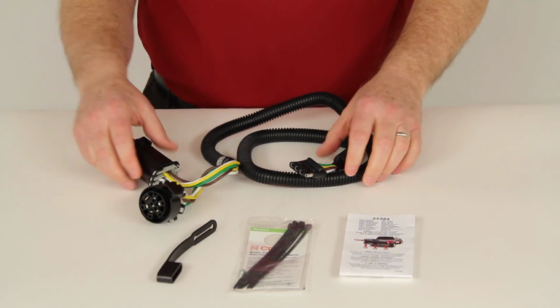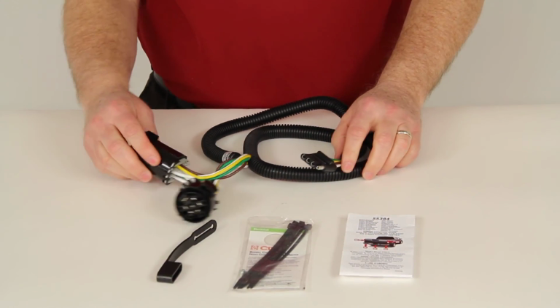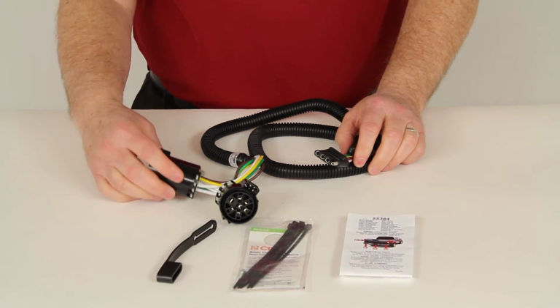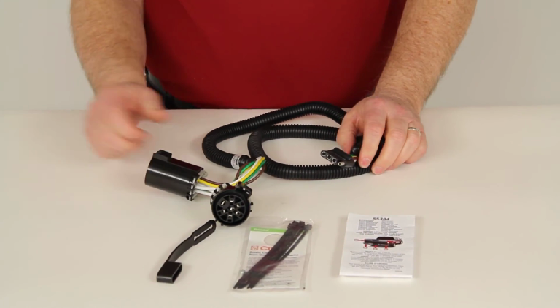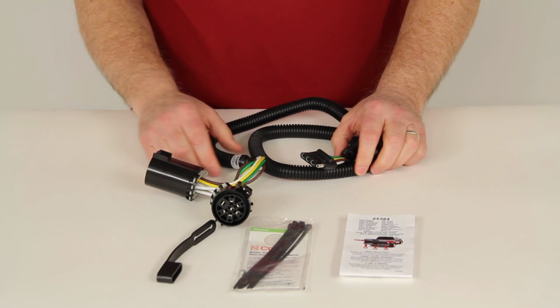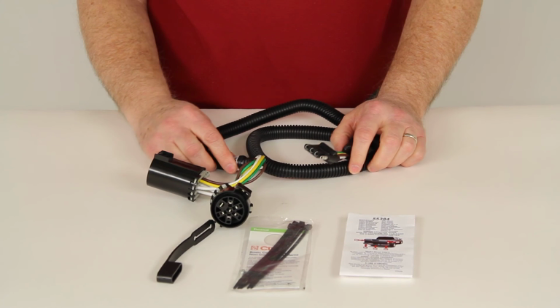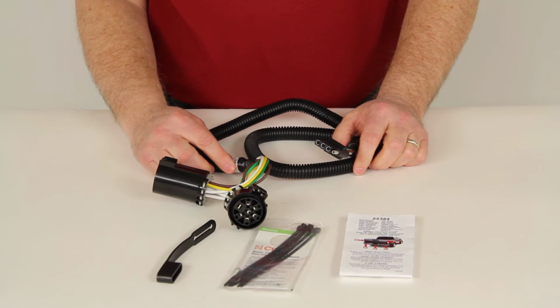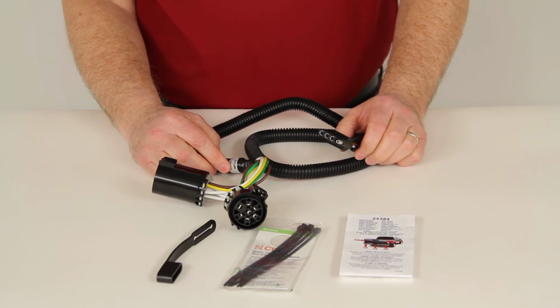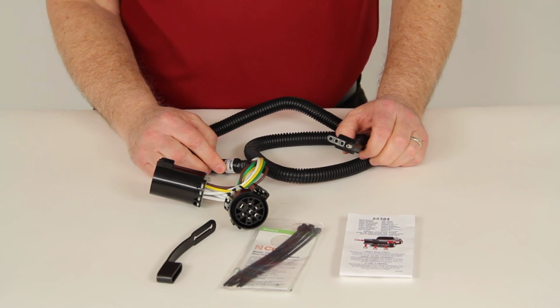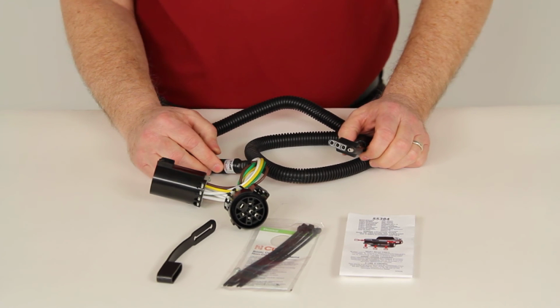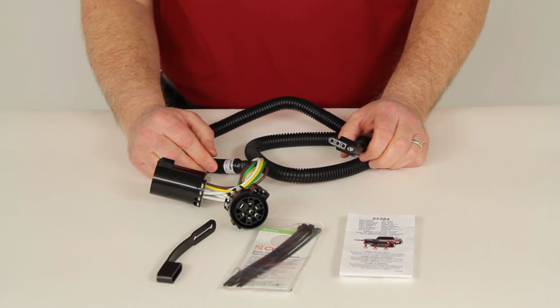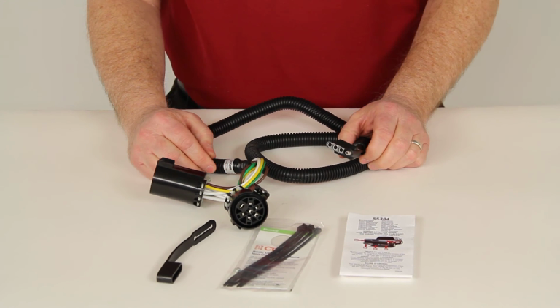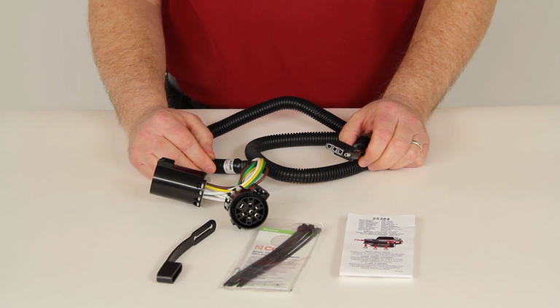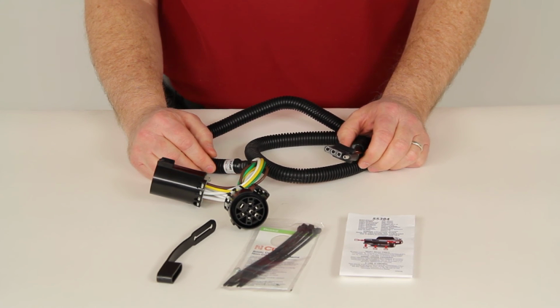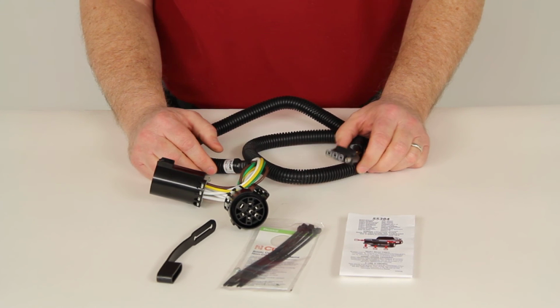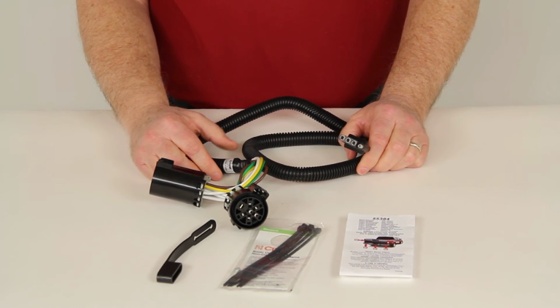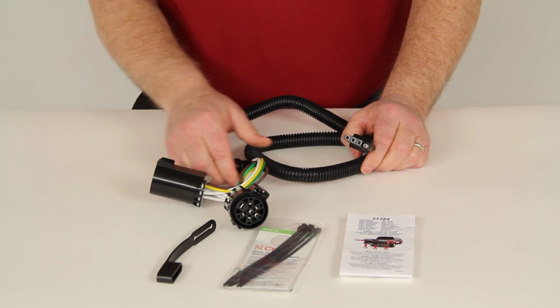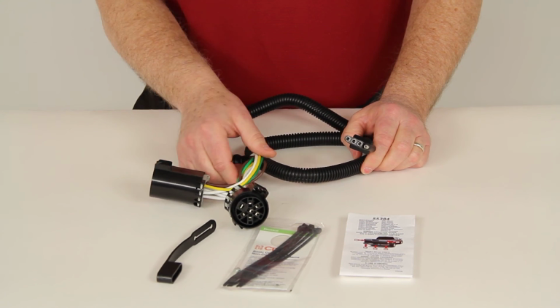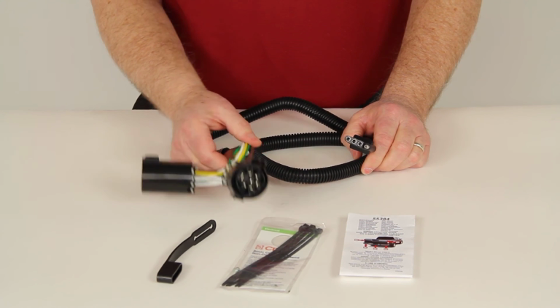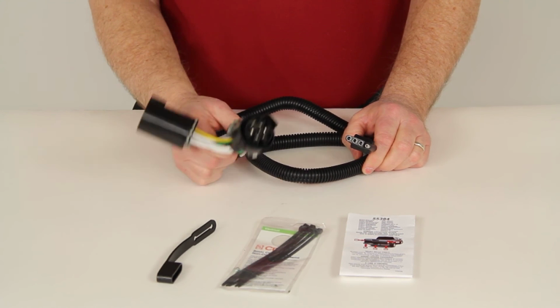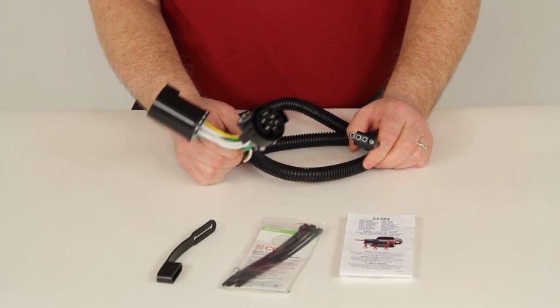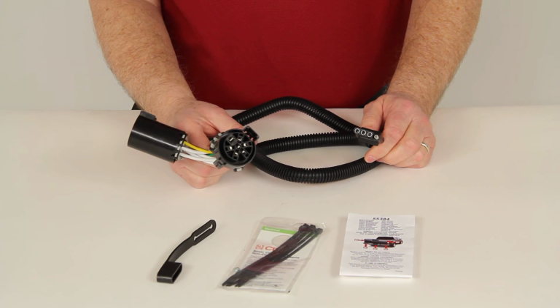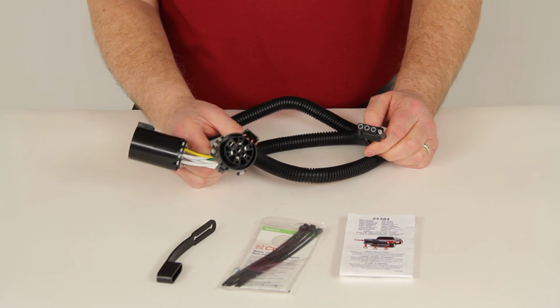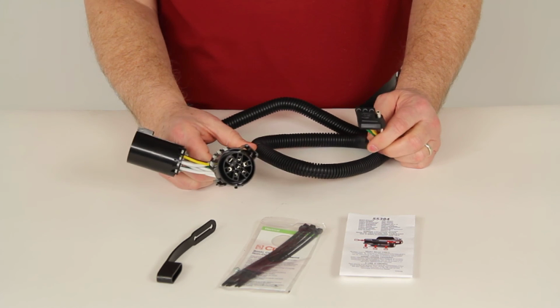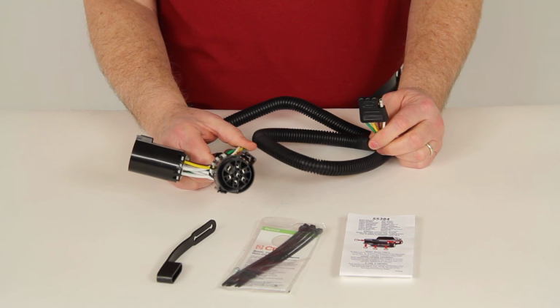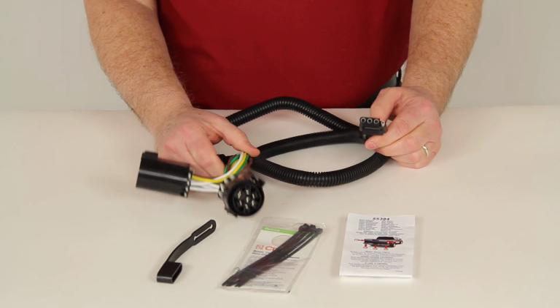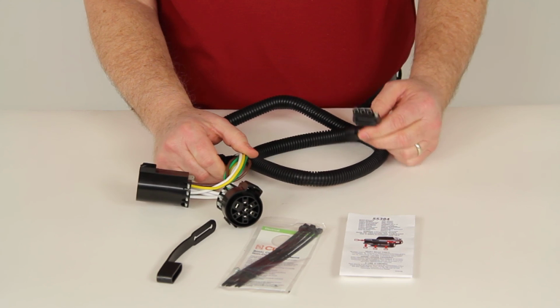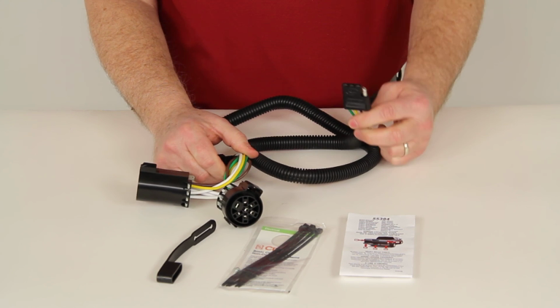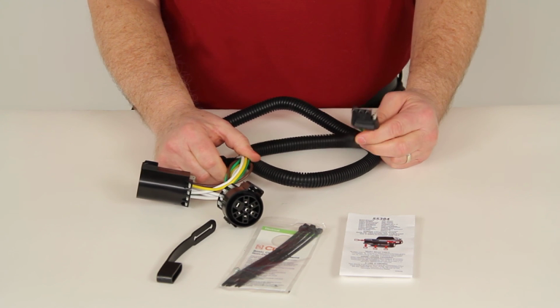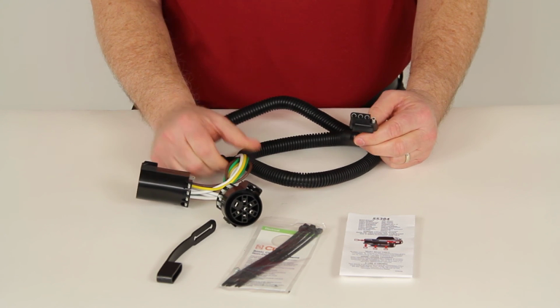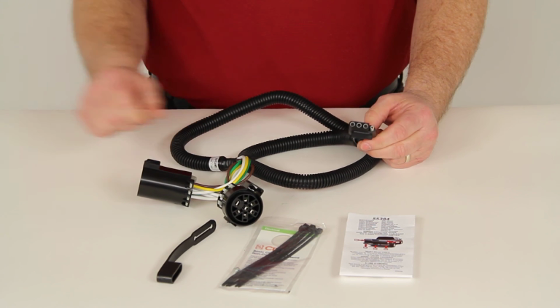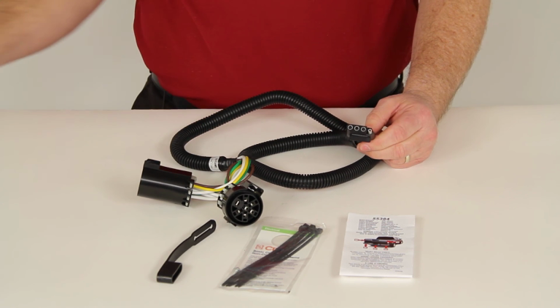And that should do it for the review on part number C55384, the Curt 4-Way Flat T-Connector Vehicle Wiring Harness for vehicles with the factory tow package.